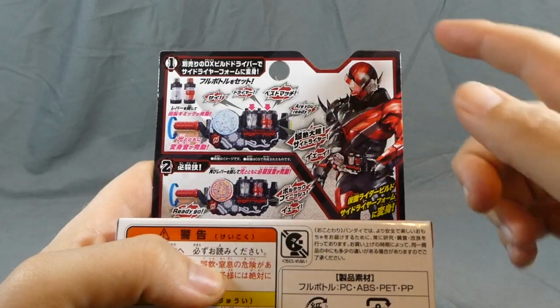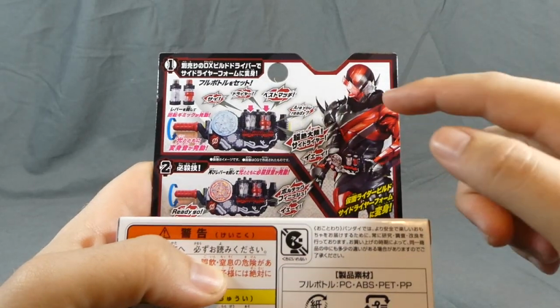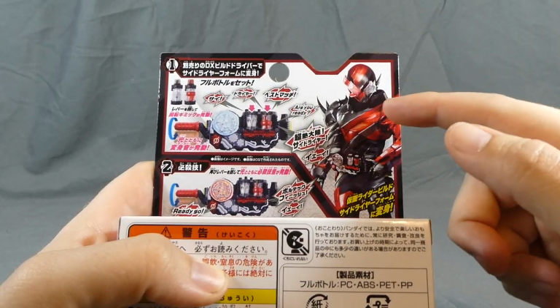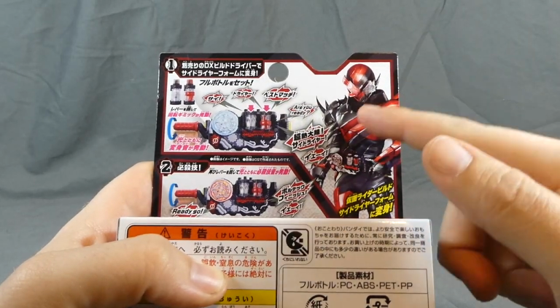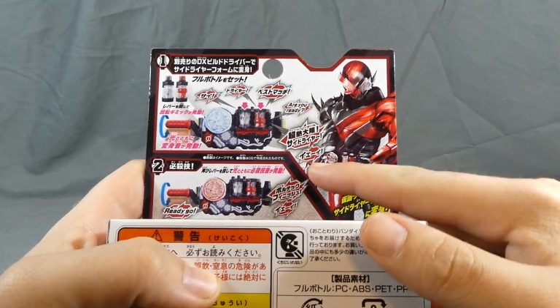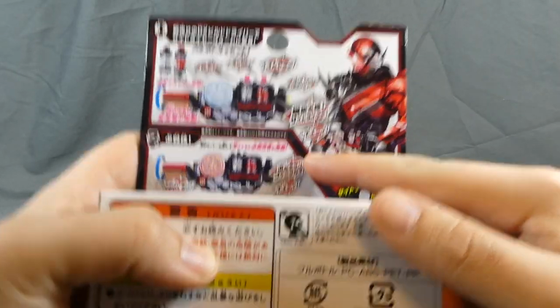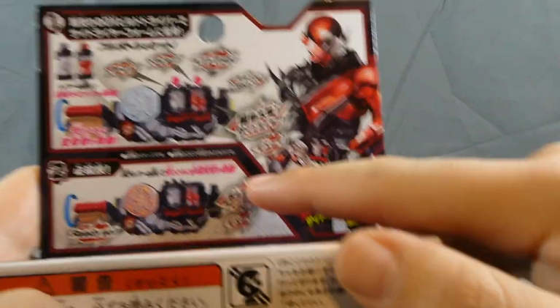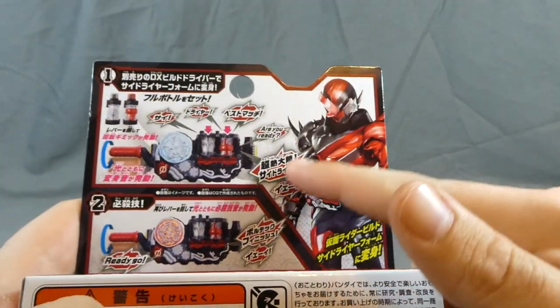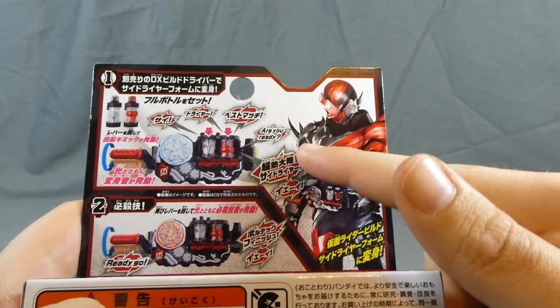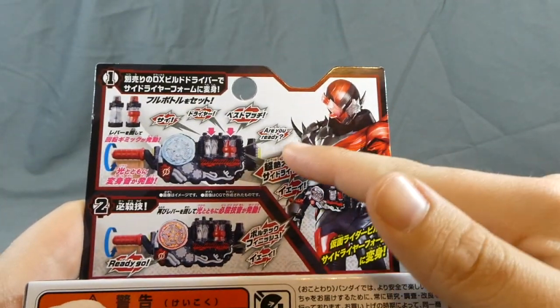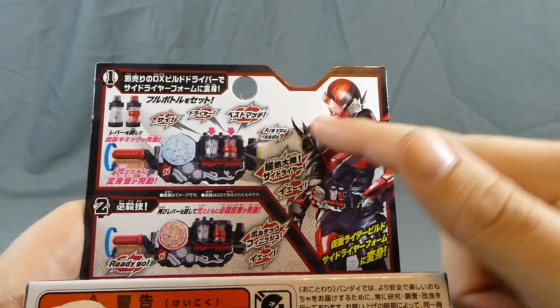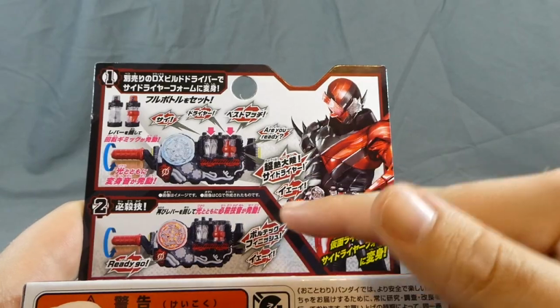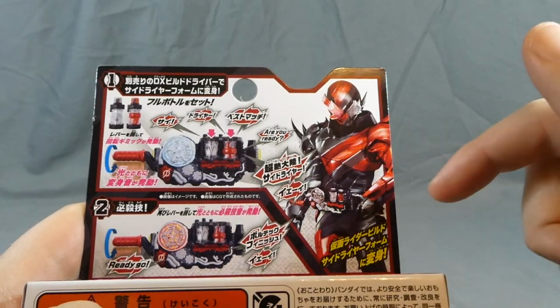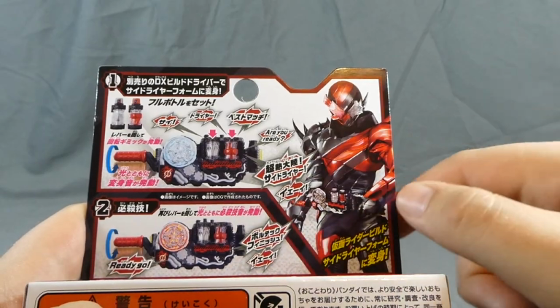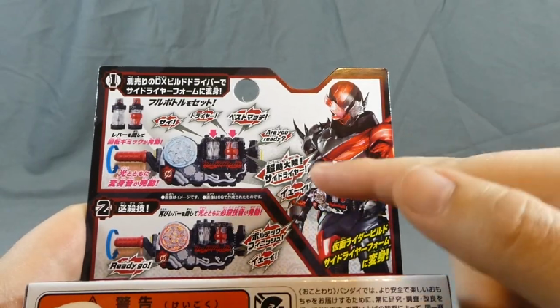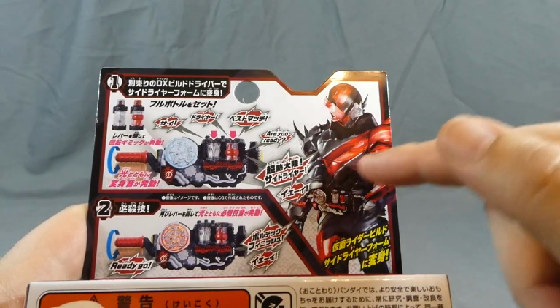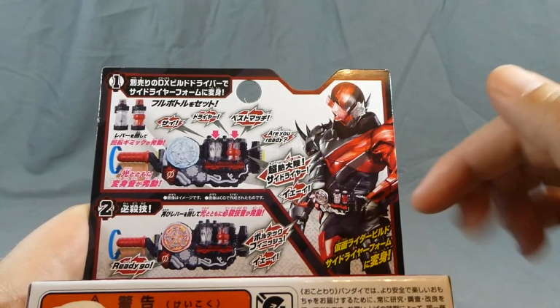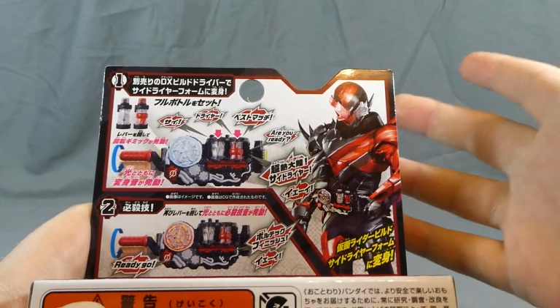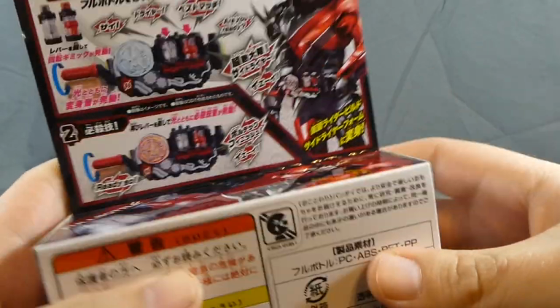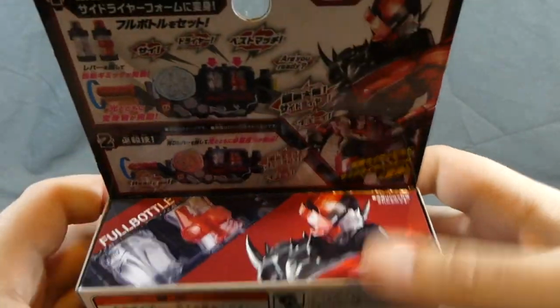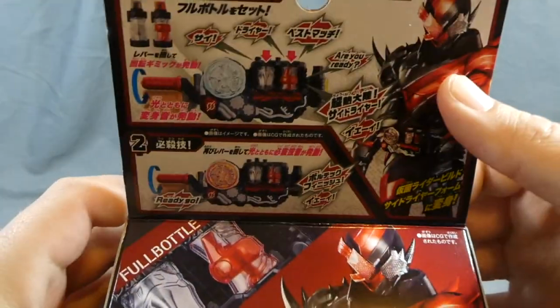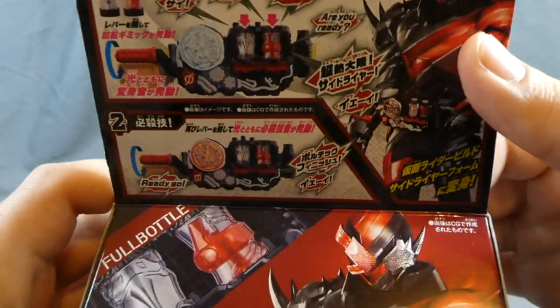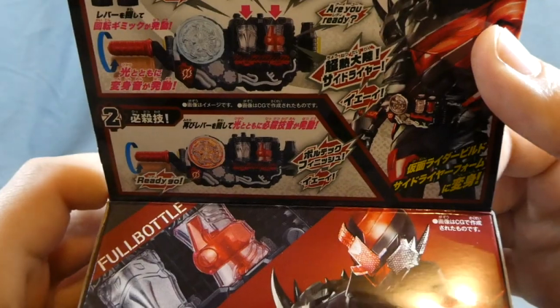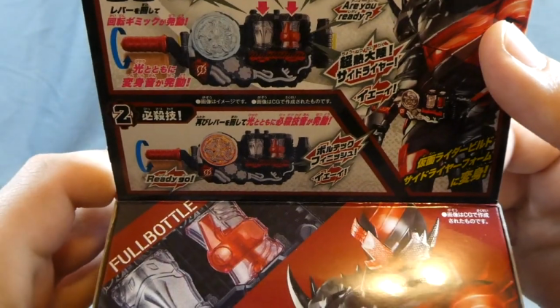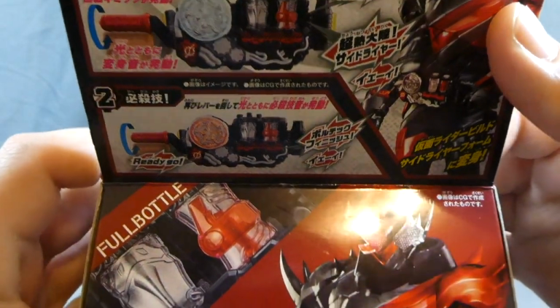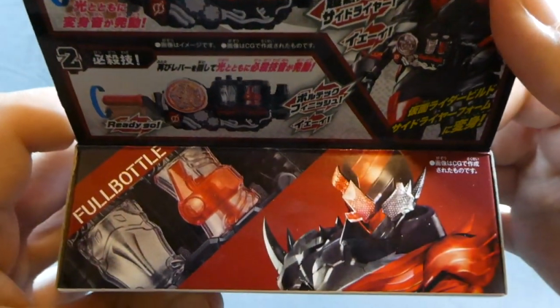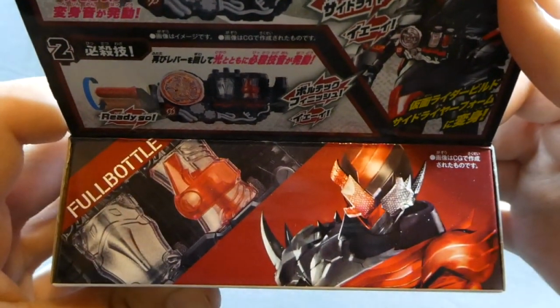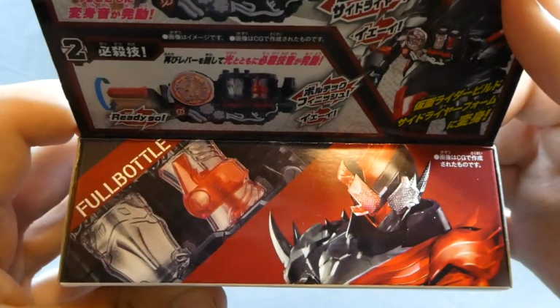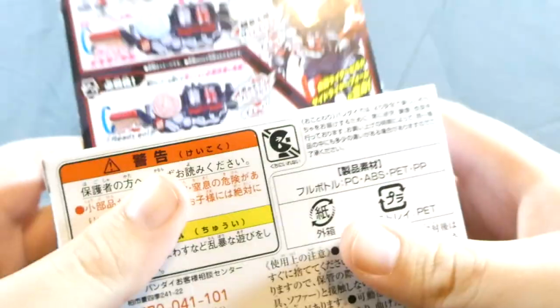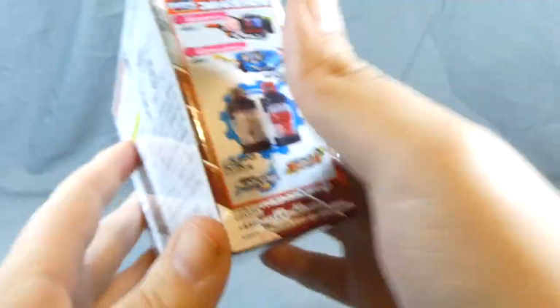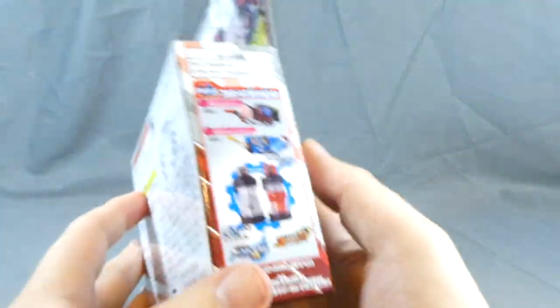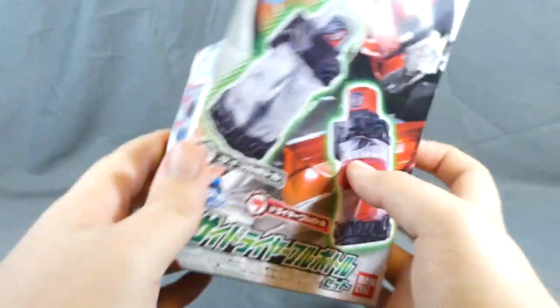I think there might be some better pictures out there, but just looking at this one right here, you have a cool rhino head on the shoulder, which is really neat. And dryer stuff, I guess. Dryer is so weird. But I digress.